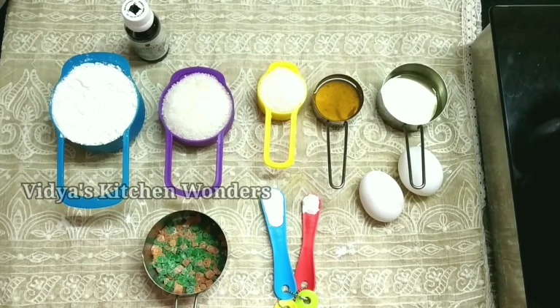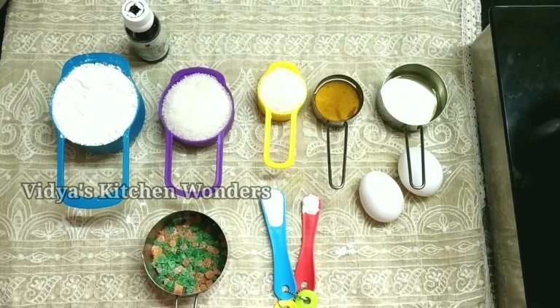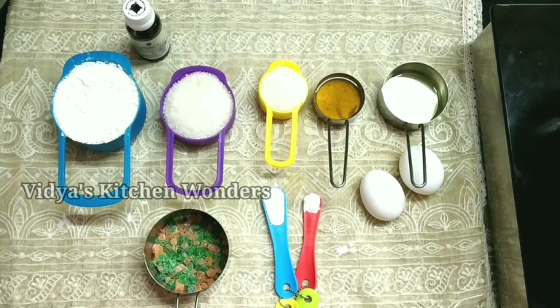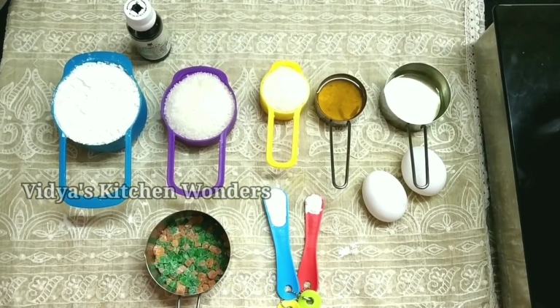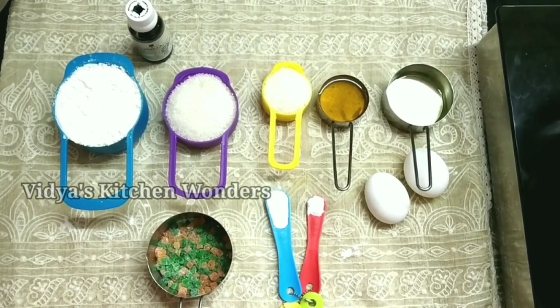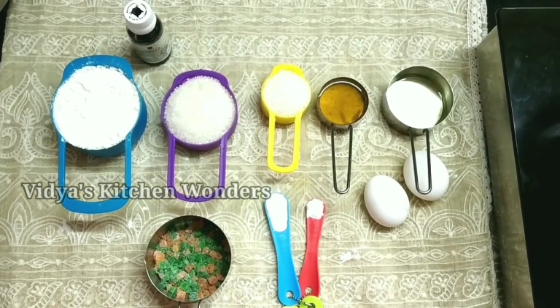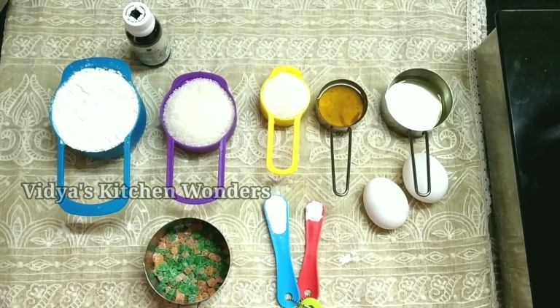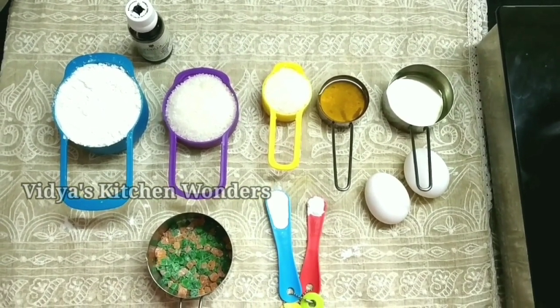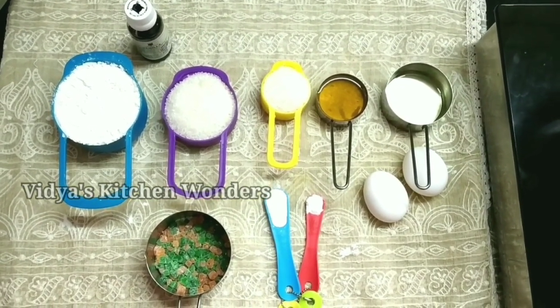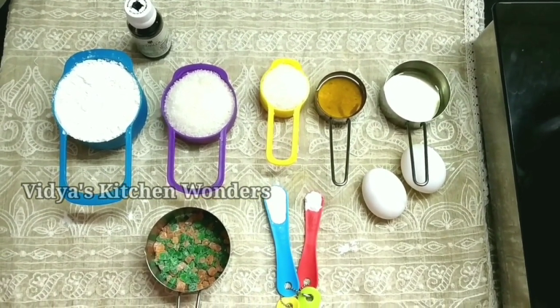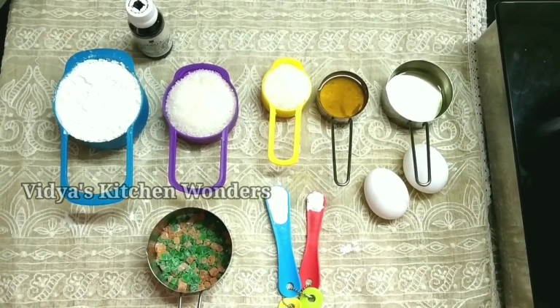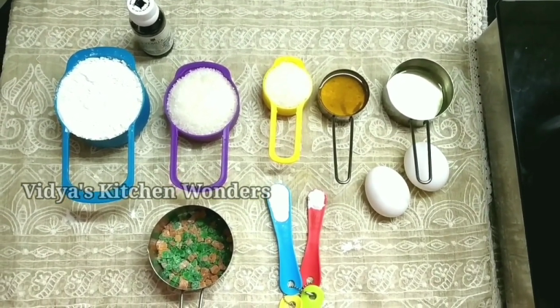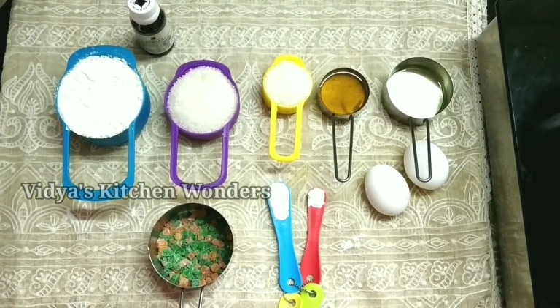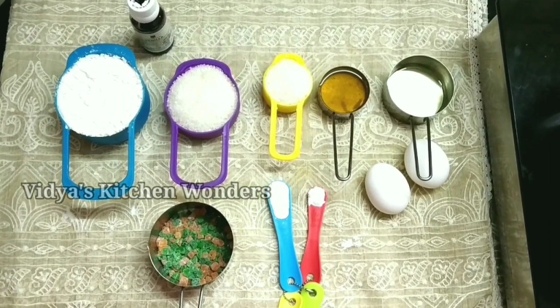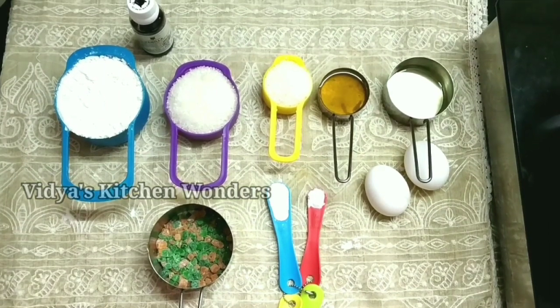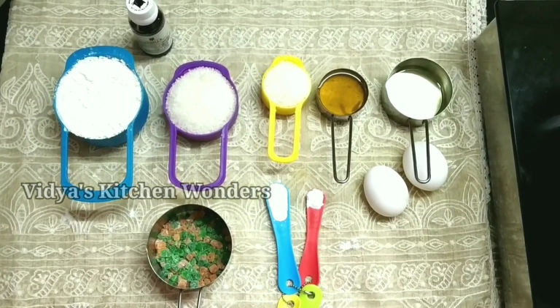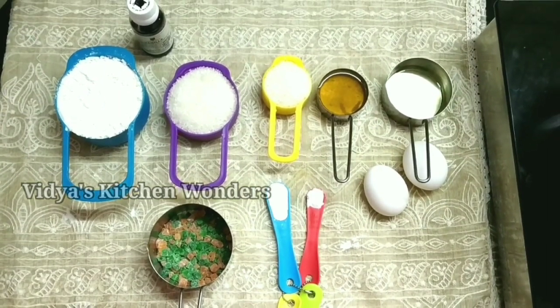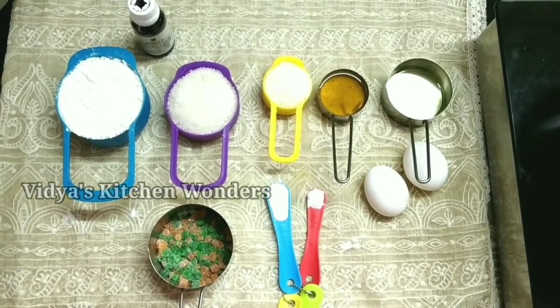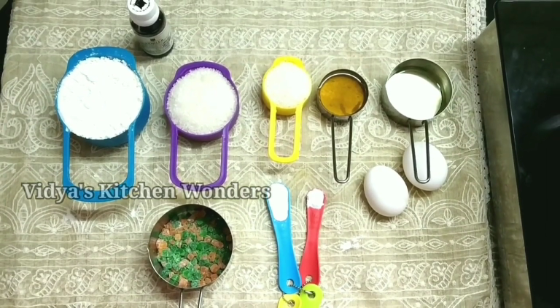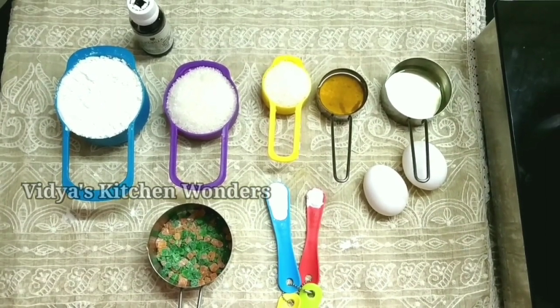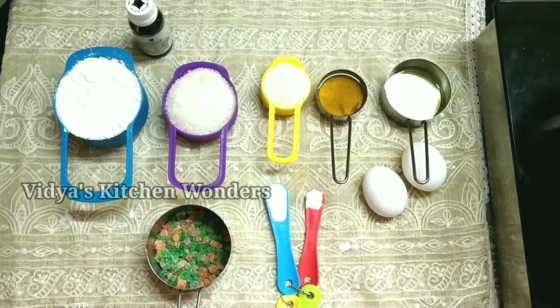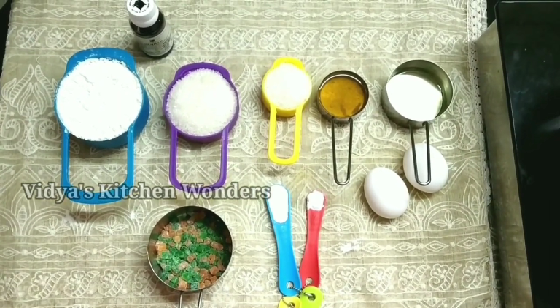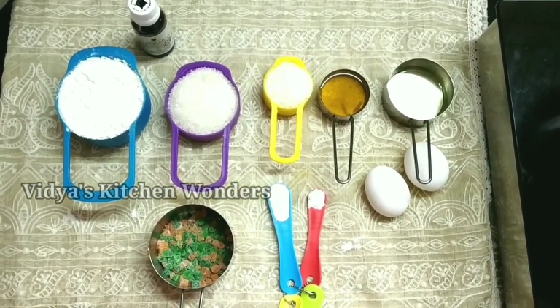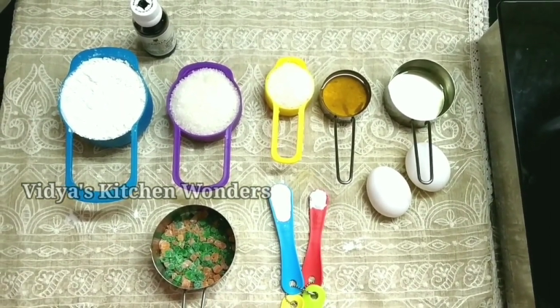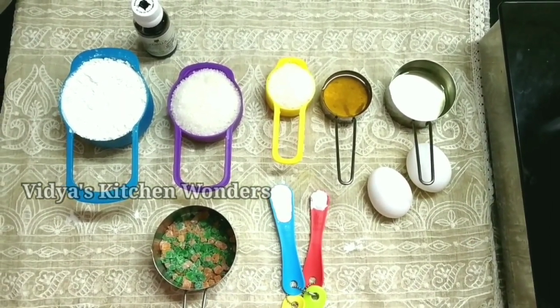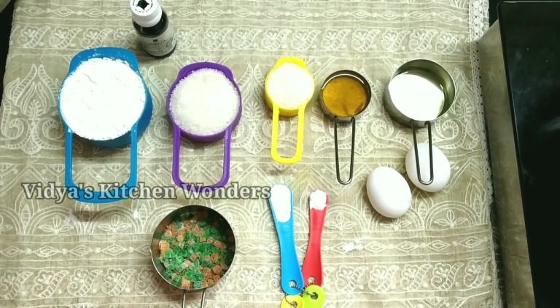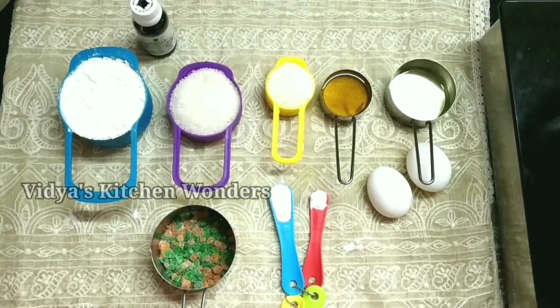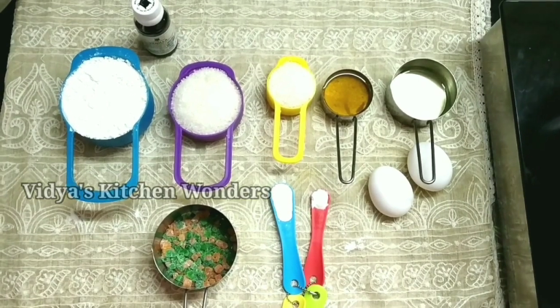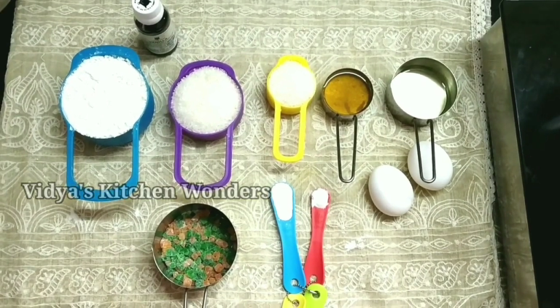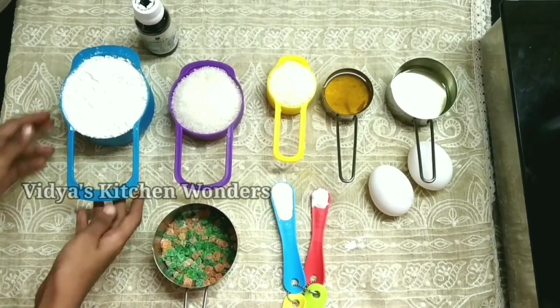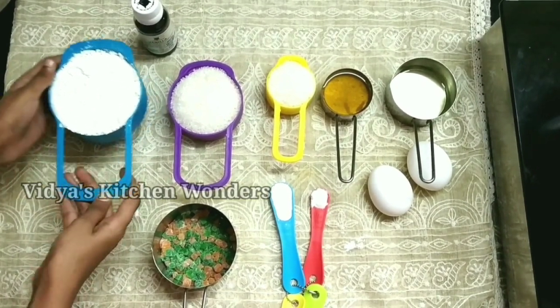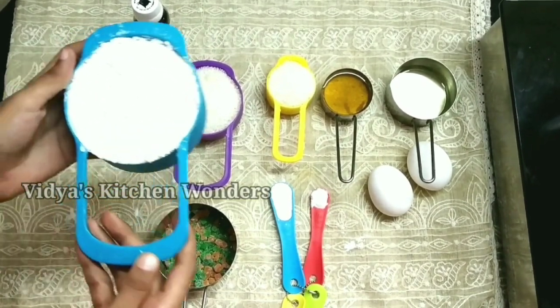Welcome to Vanilla Tea Cake! Hello everyone! I am making a Vanilla Tea Cake. It has a good taste, but I am very tired.